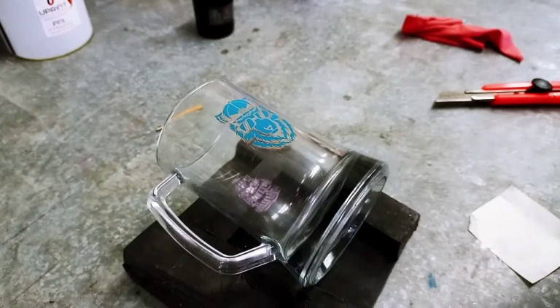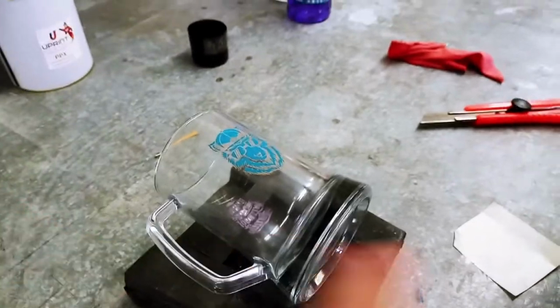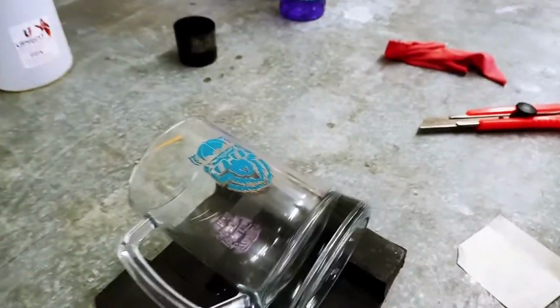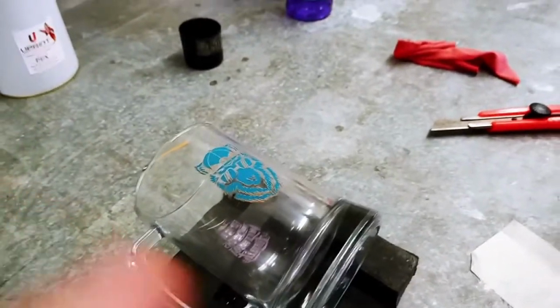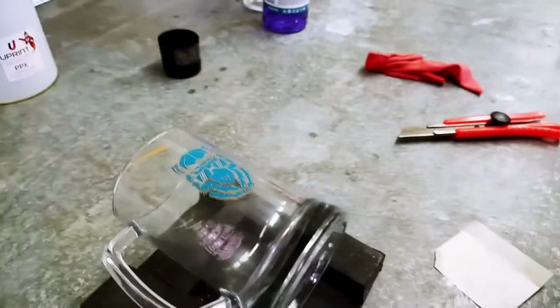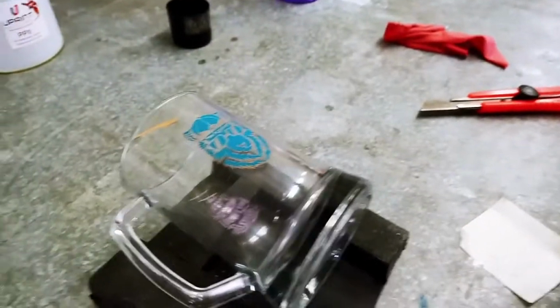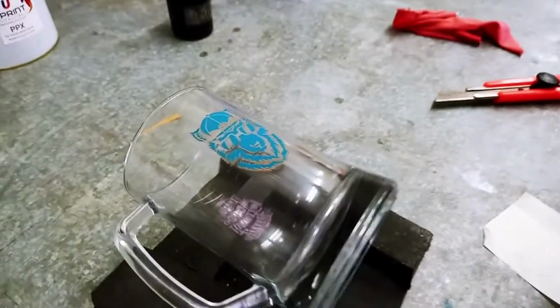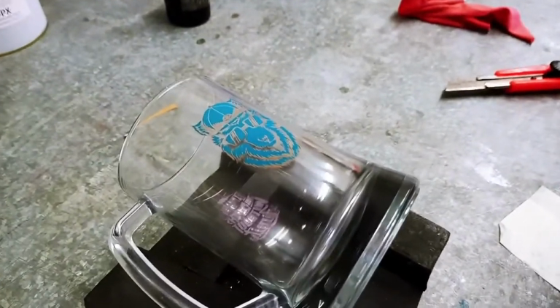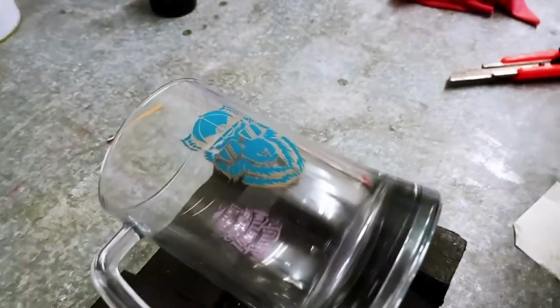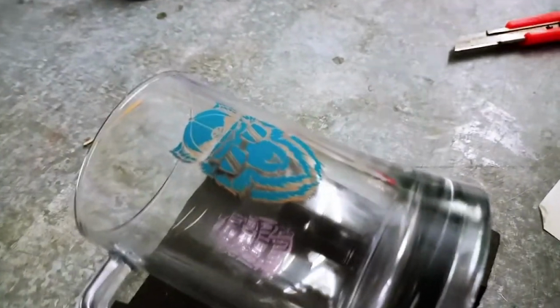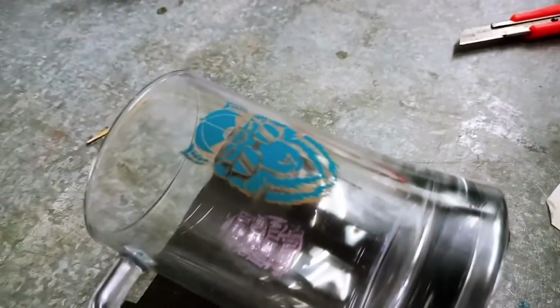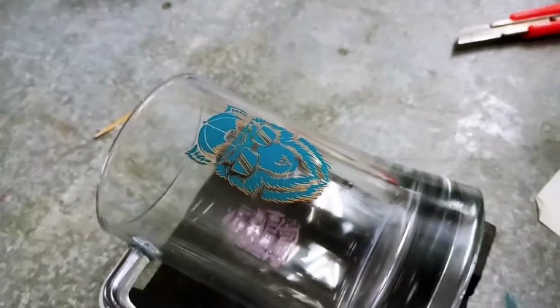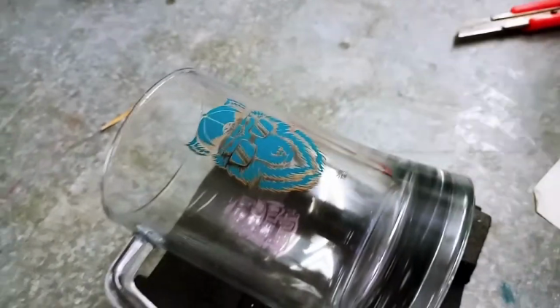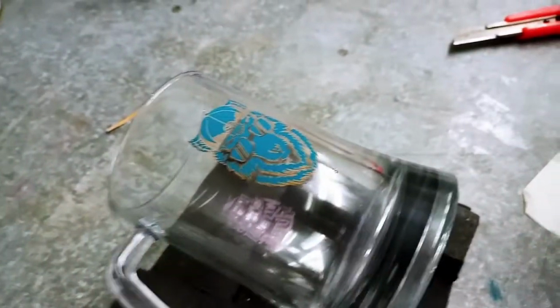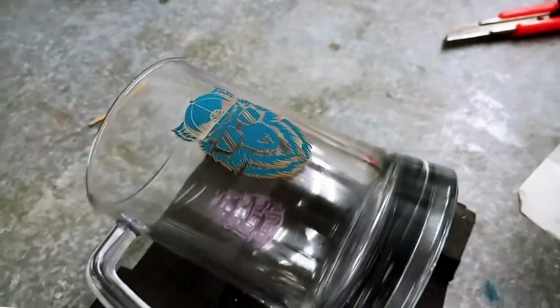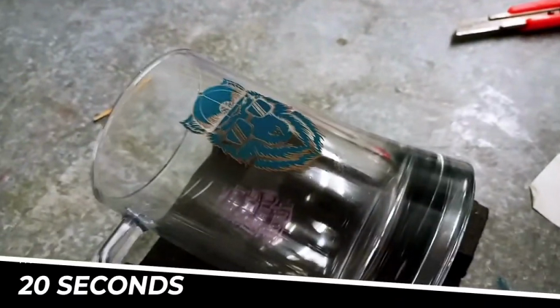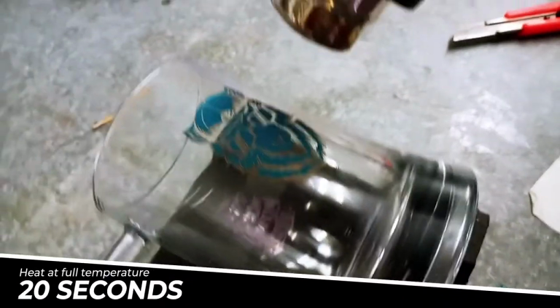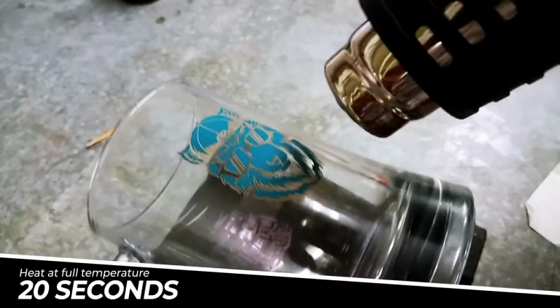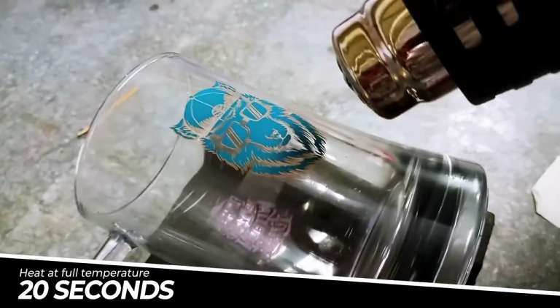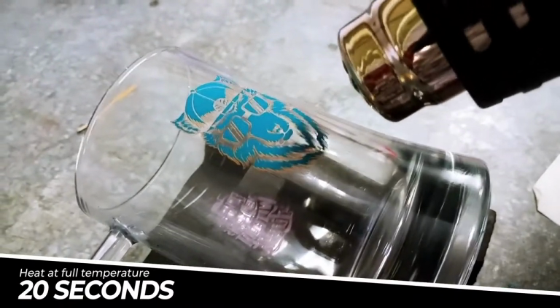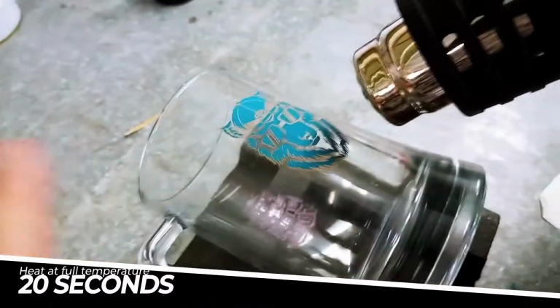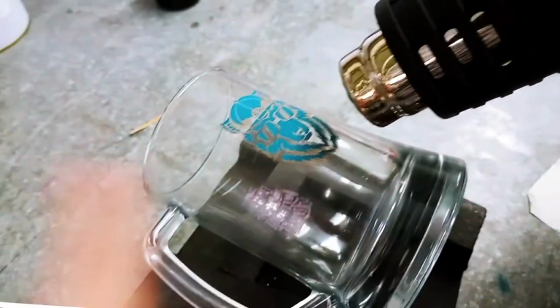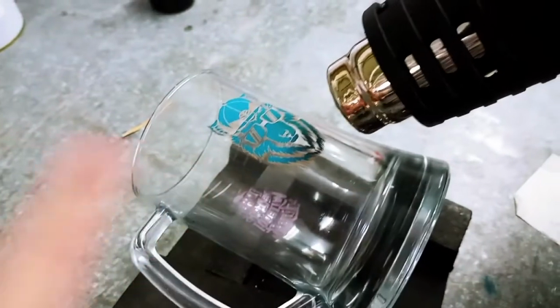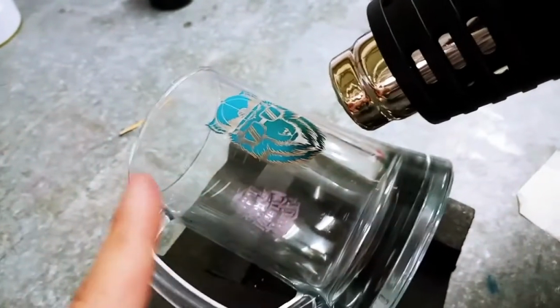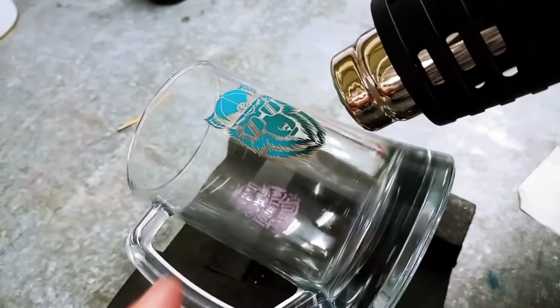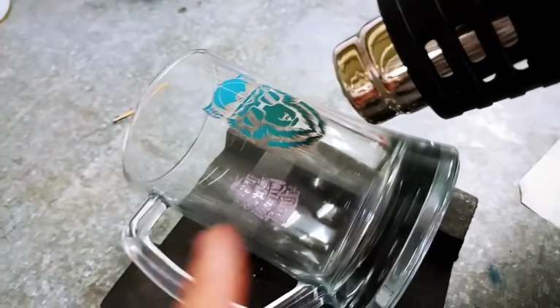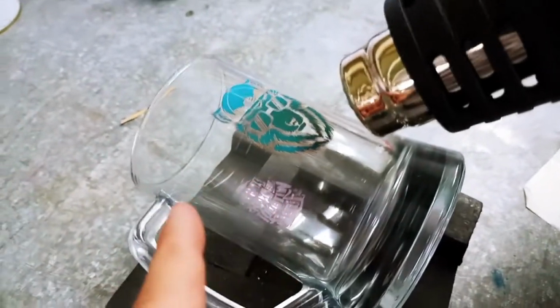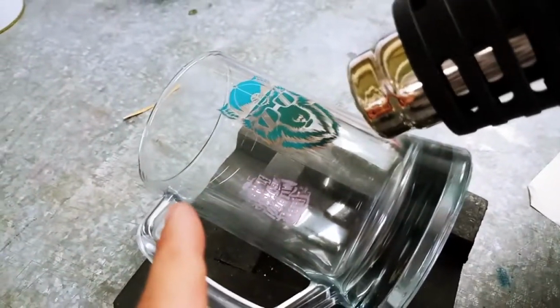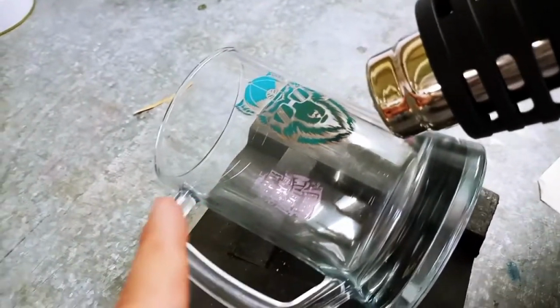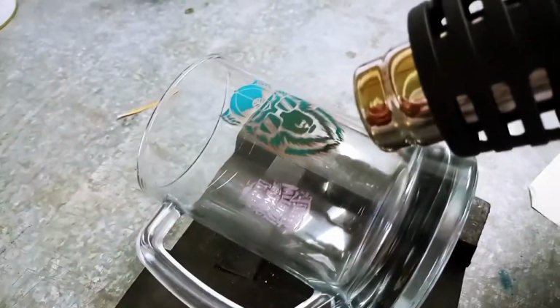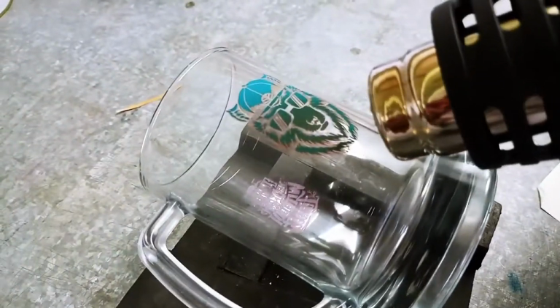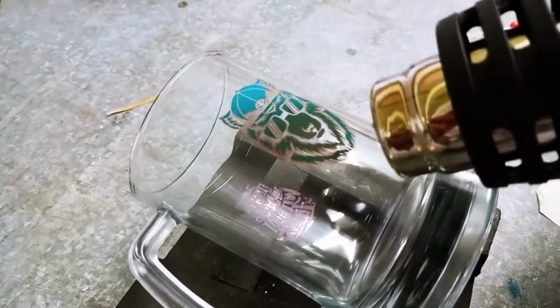We're going to use a heat gun. Make sure your heat gun is at full temperature before applying the heat. Watch the technique — he's not moving the gun side to side. Please don't use that technique. He's focusing the heat and slowly moving it upward.